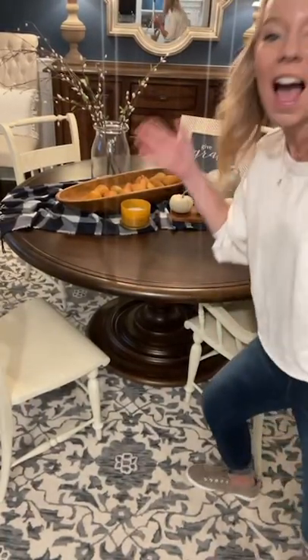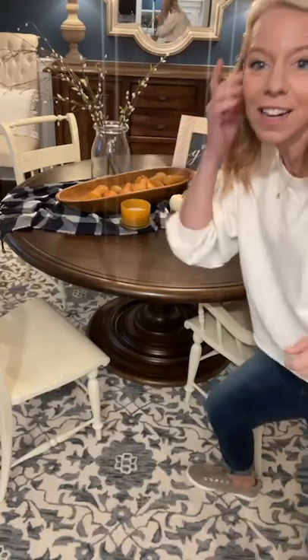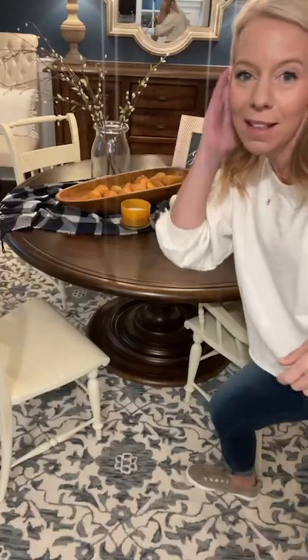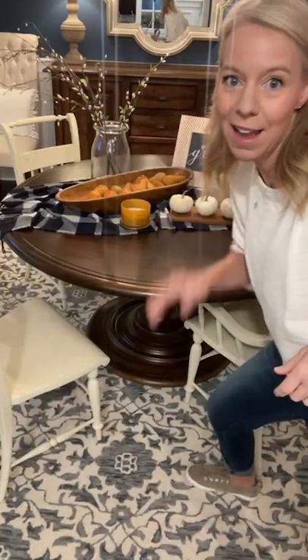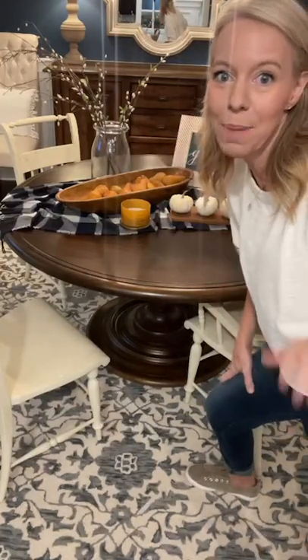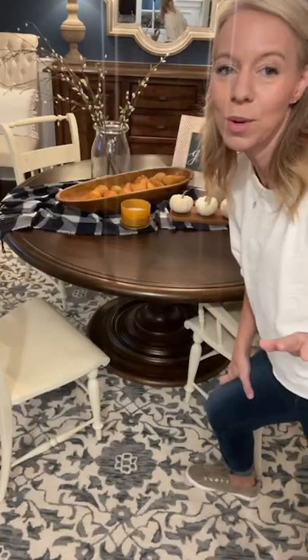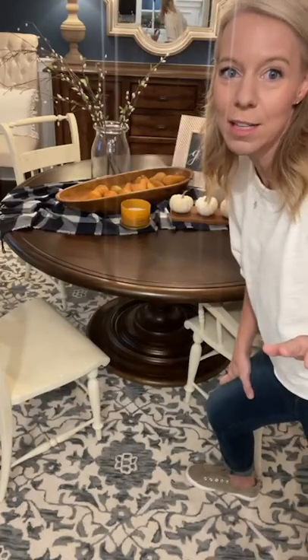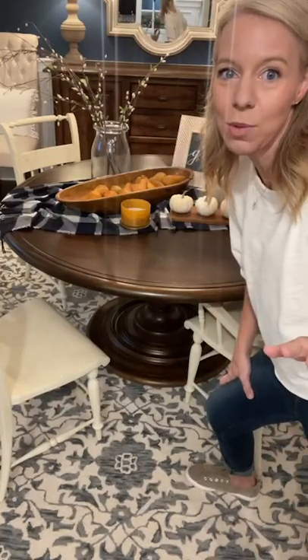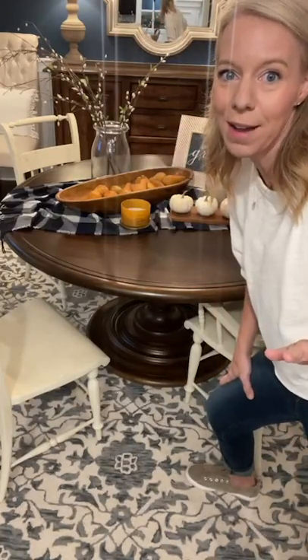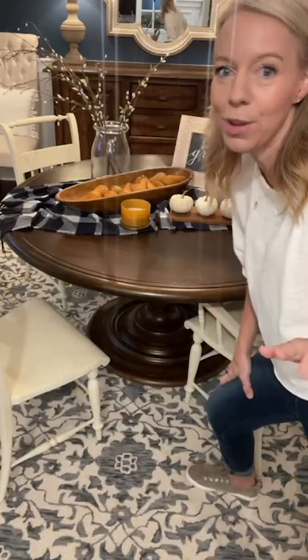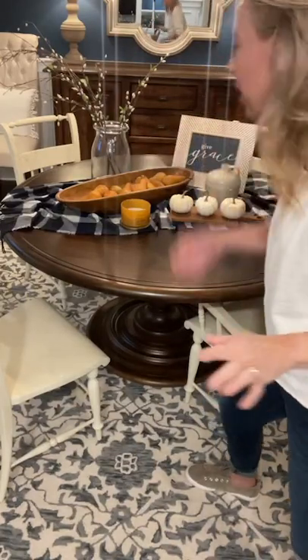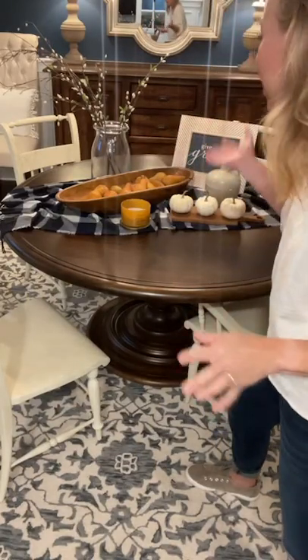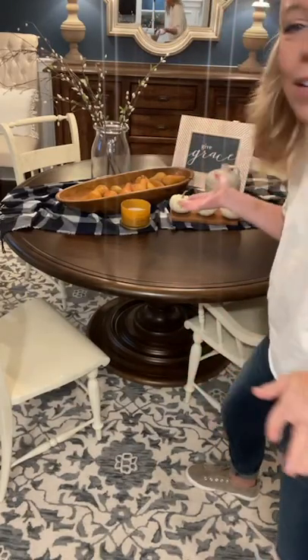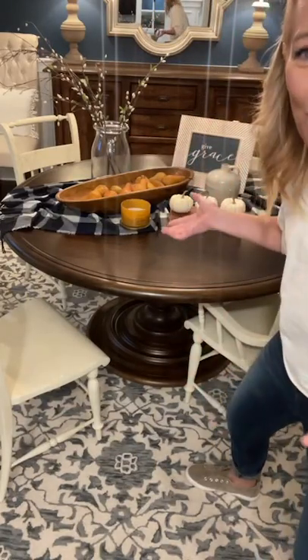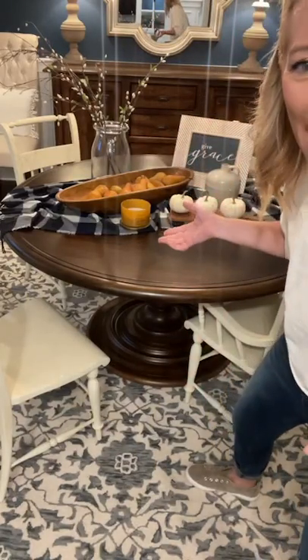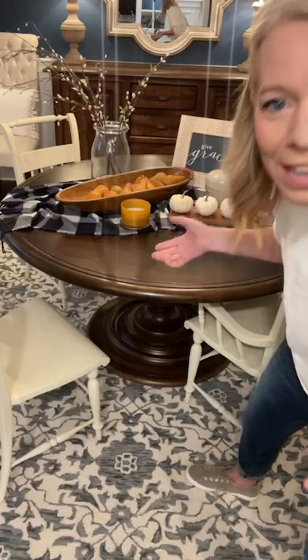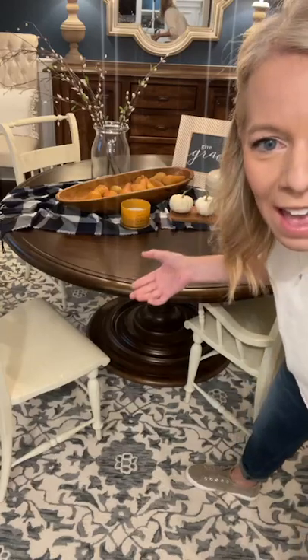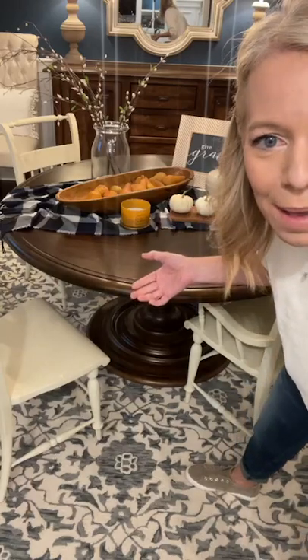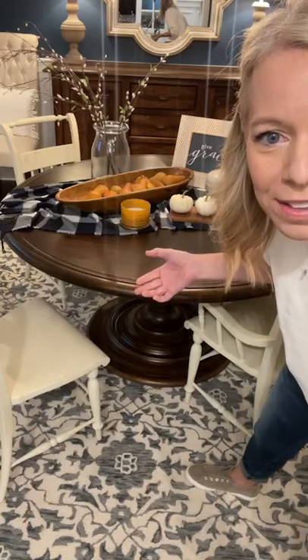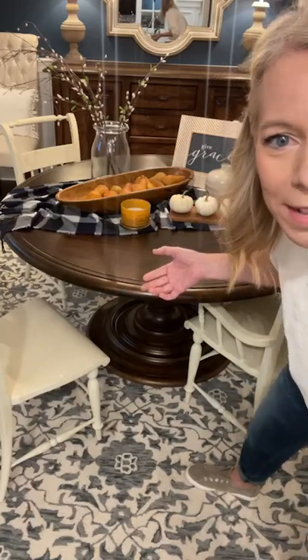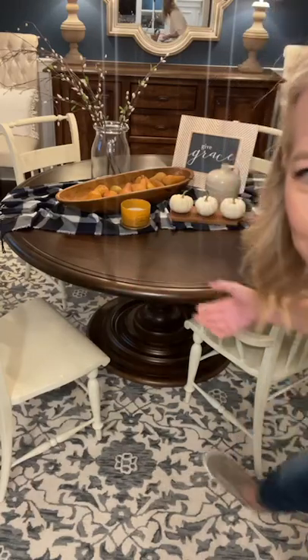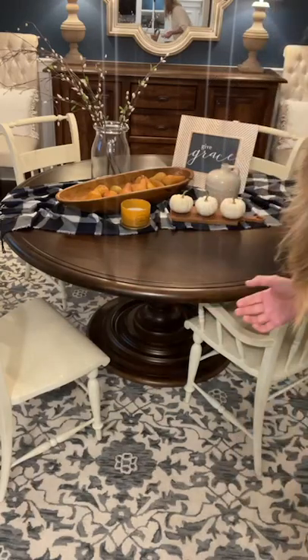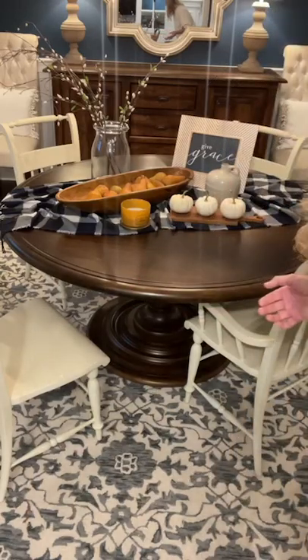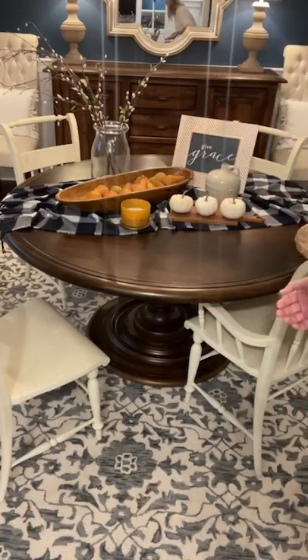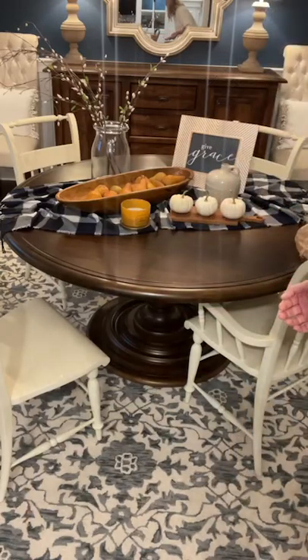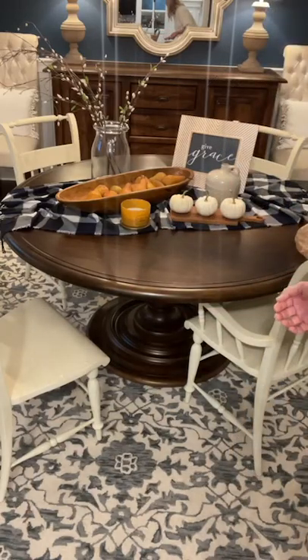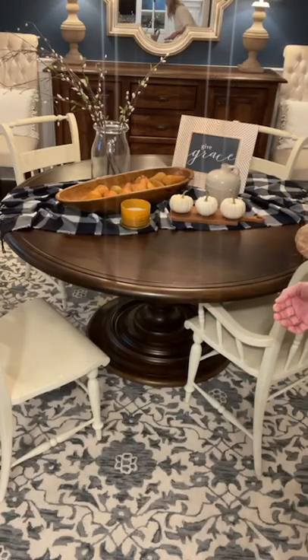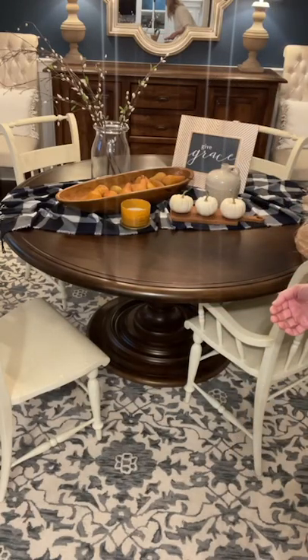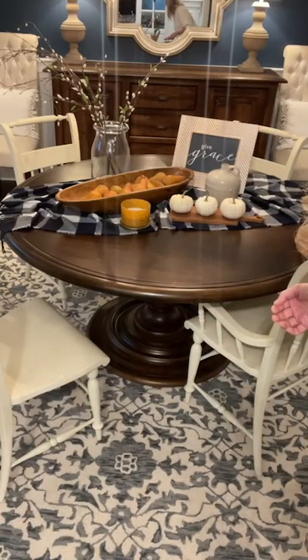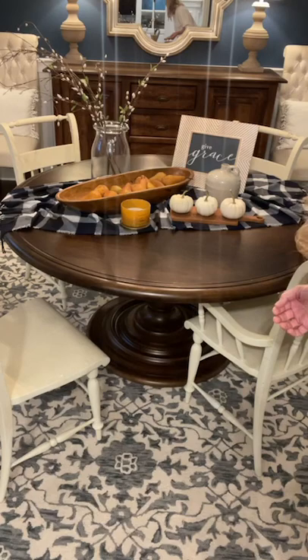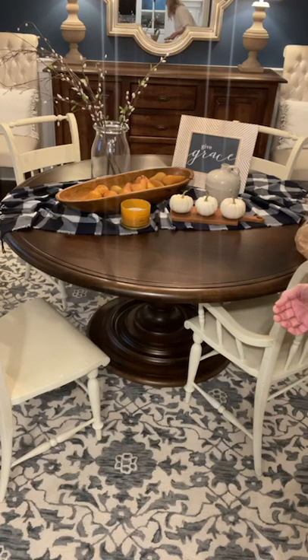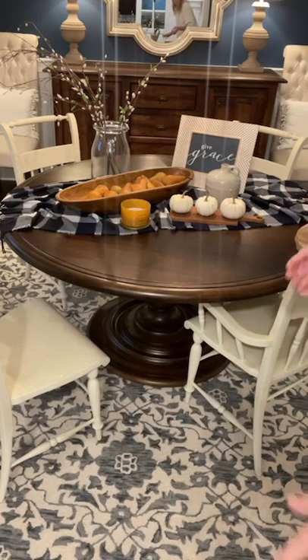I looked on Amazon last night and the faux pears were going to cost me like 20 bucks and they wouldn't look real. The real ones look so fresh and happy. Nice balance of everything — love the sign, but maybe a smaller frame. Too cluttery, Vicky says. I love it, it looks really nice.